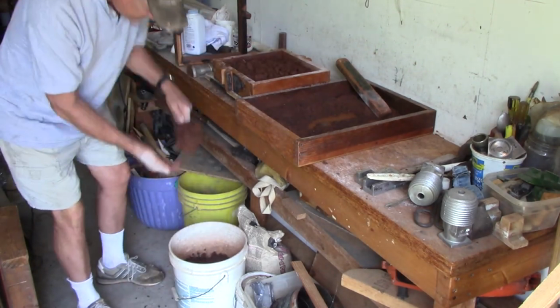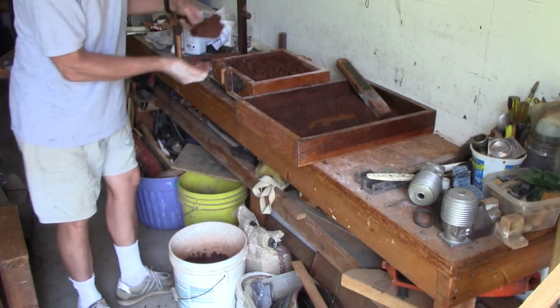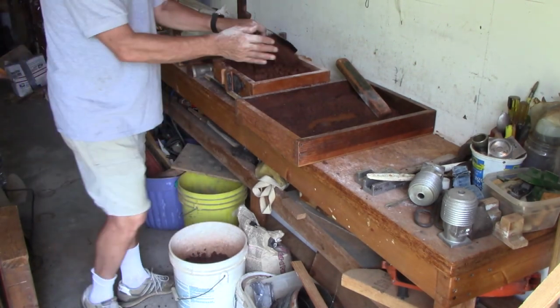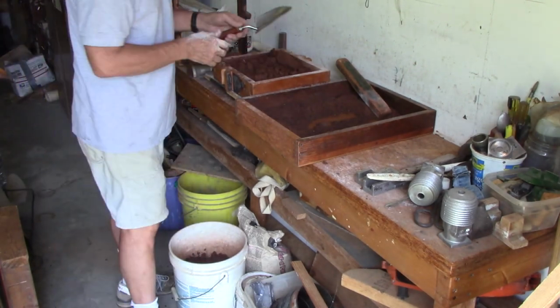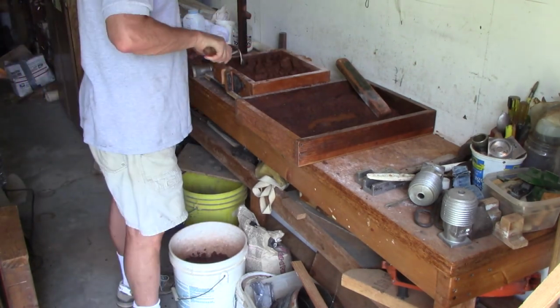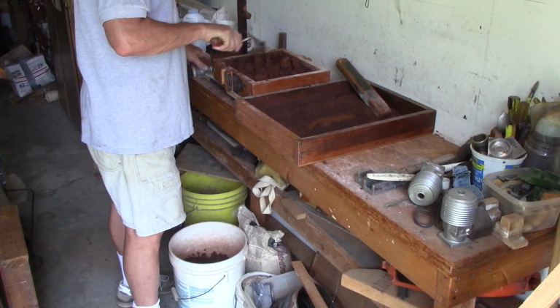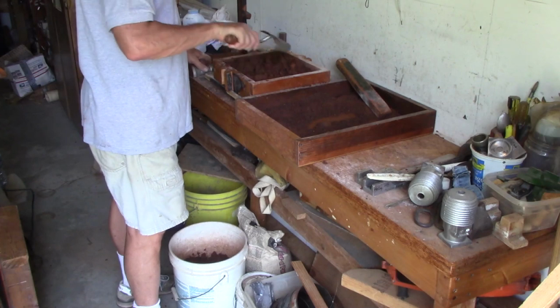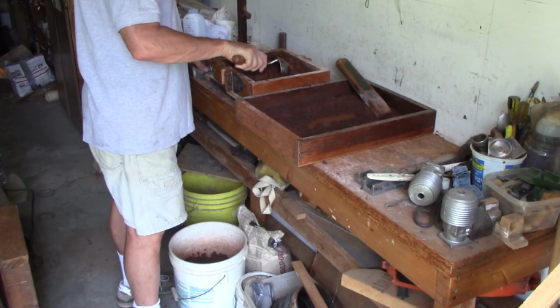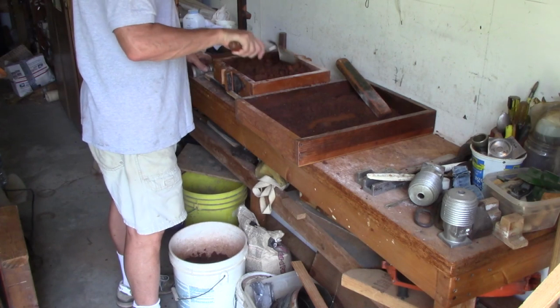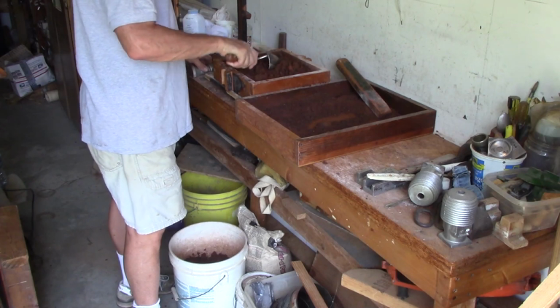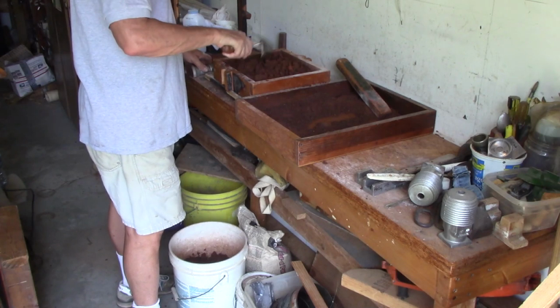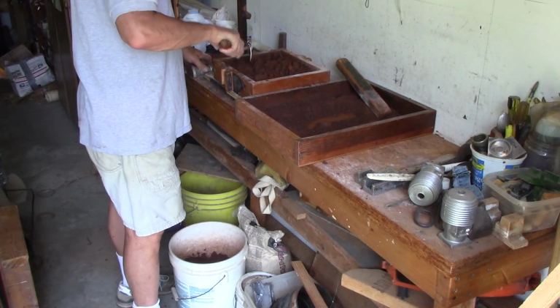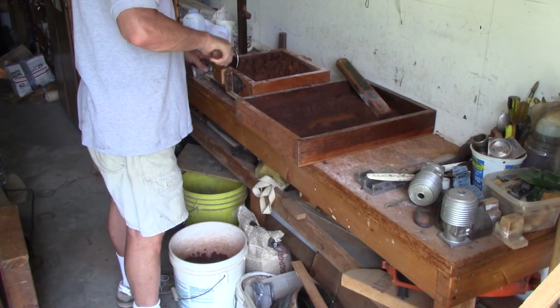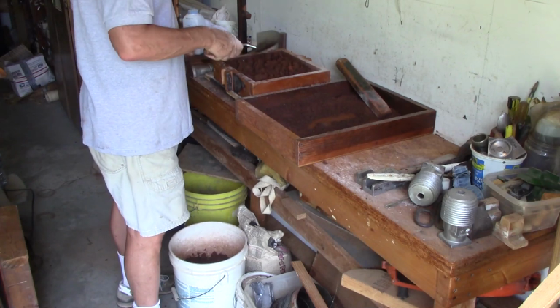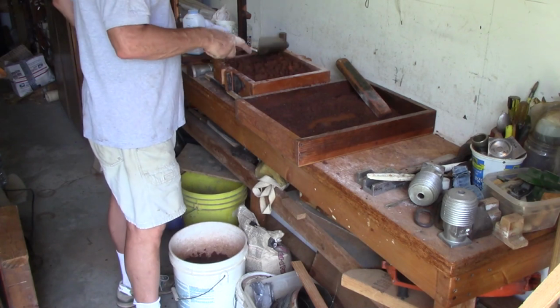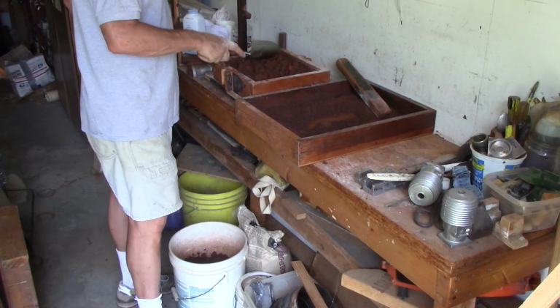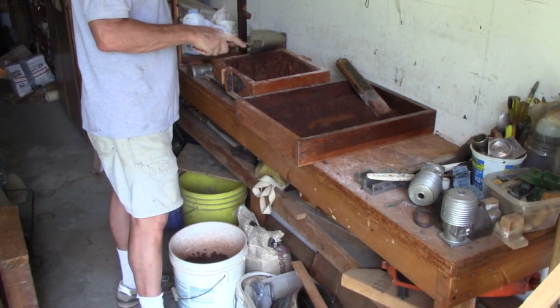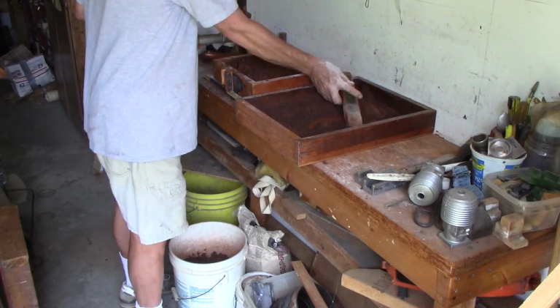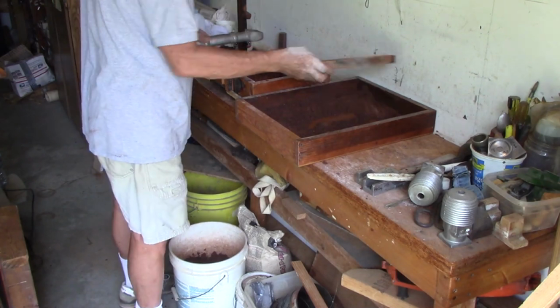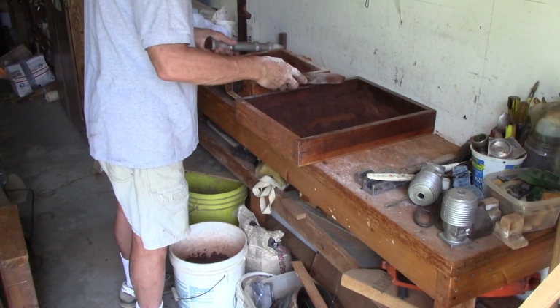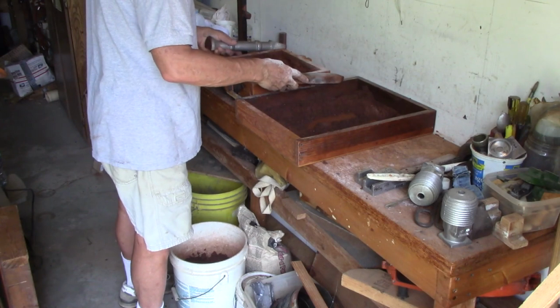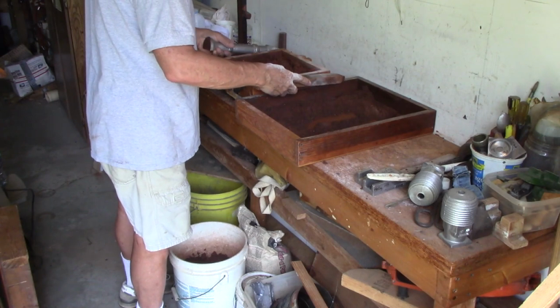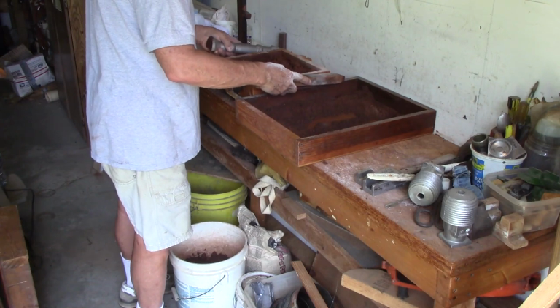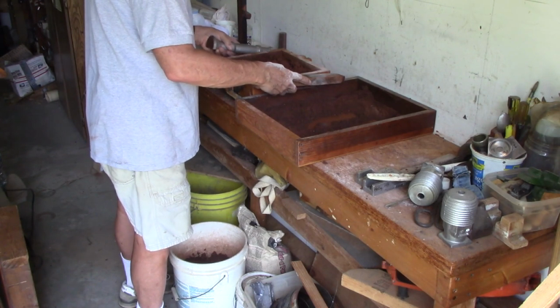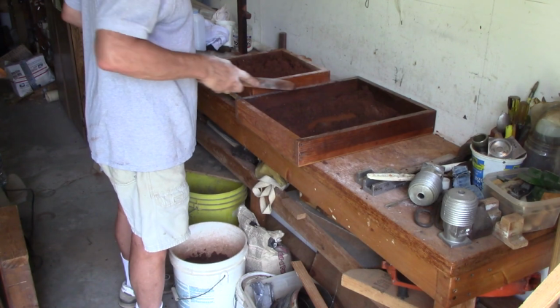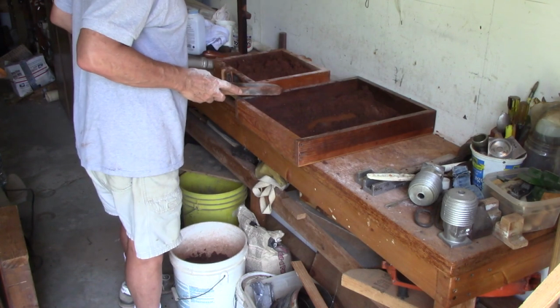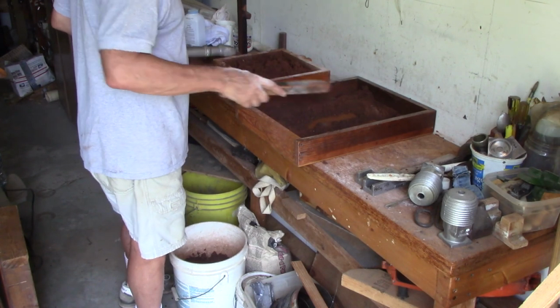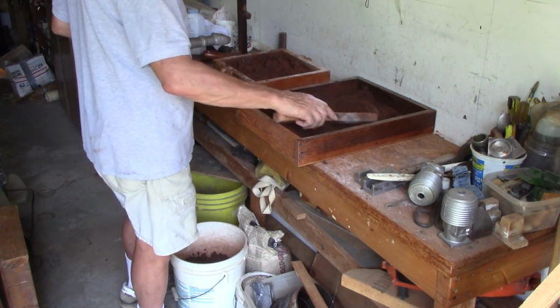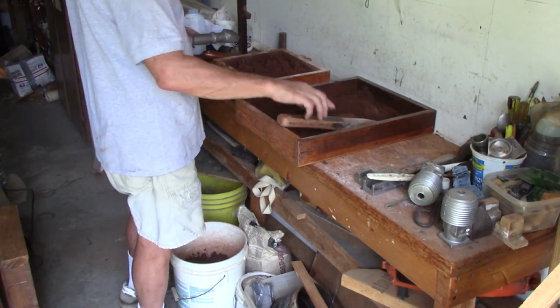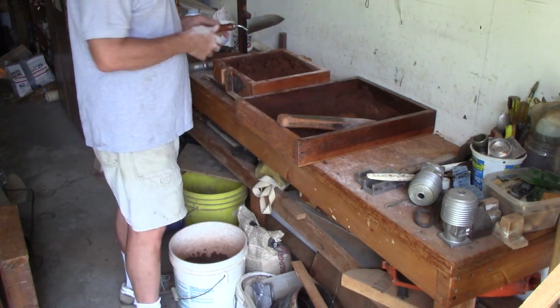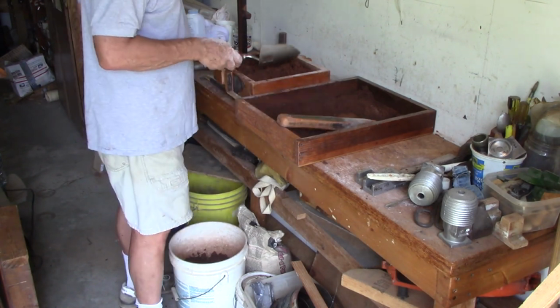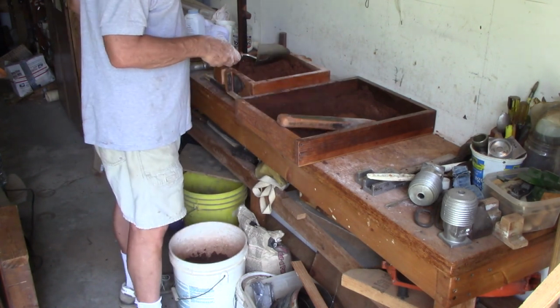I'm packing this down in layers — it's called ramming it up, ramming up a mold. The fastest I can do any mold, it doesn't seem to matter how big it is, is 45 minutes to an hour.